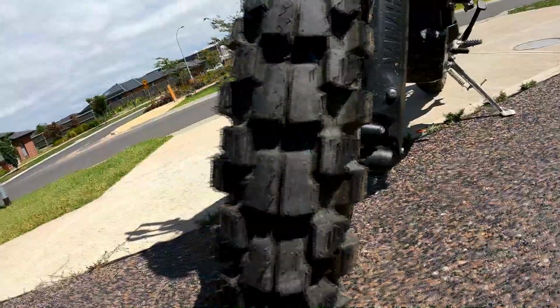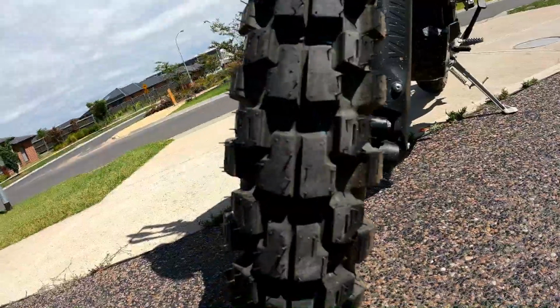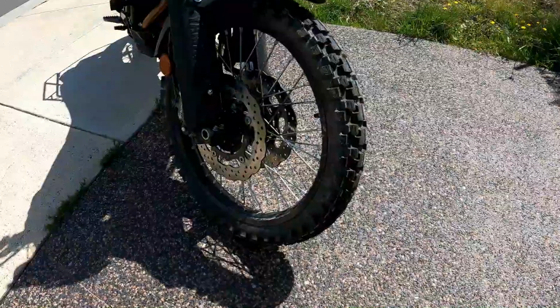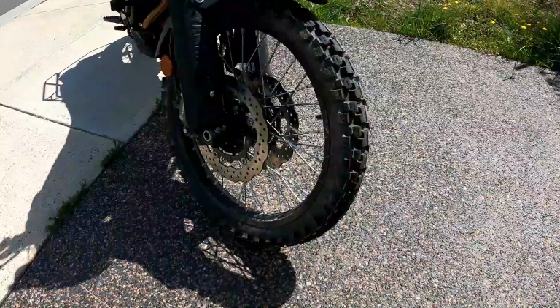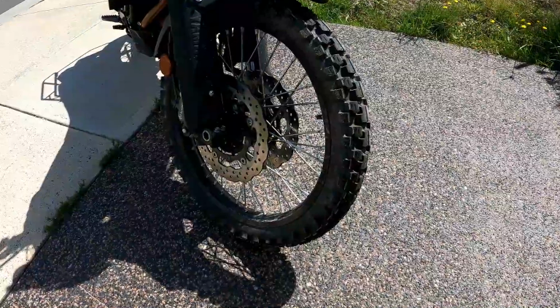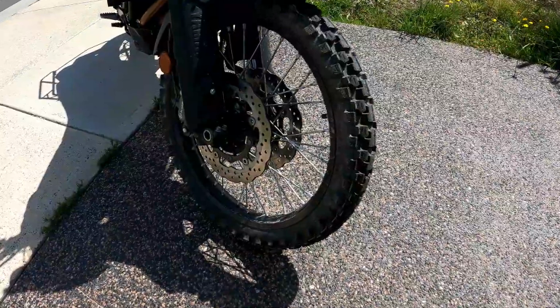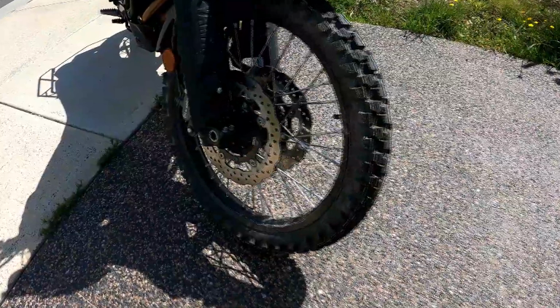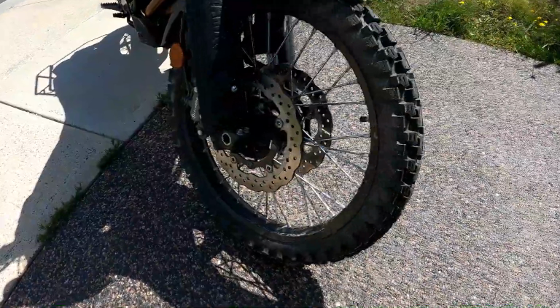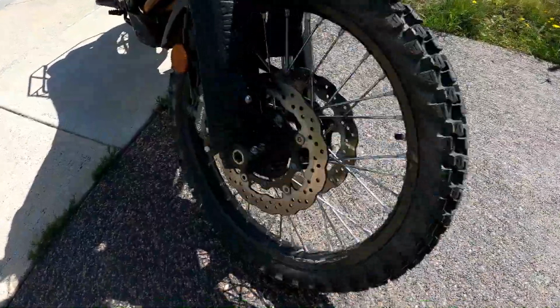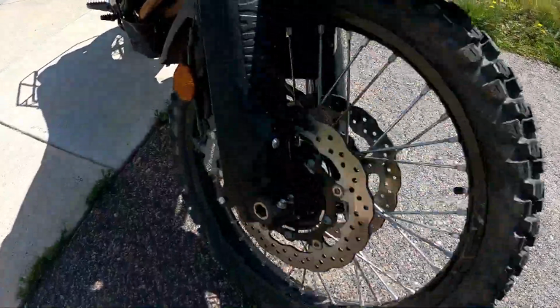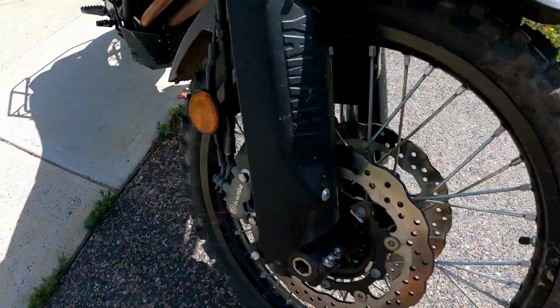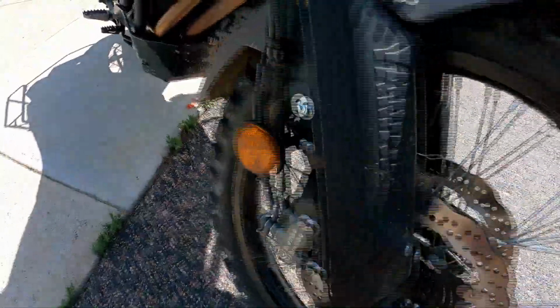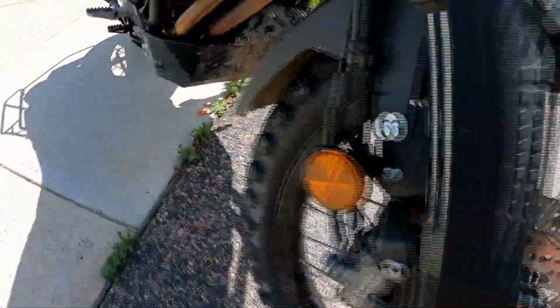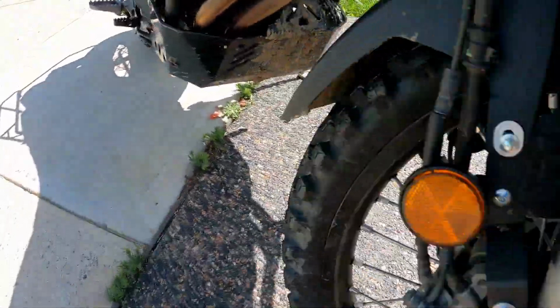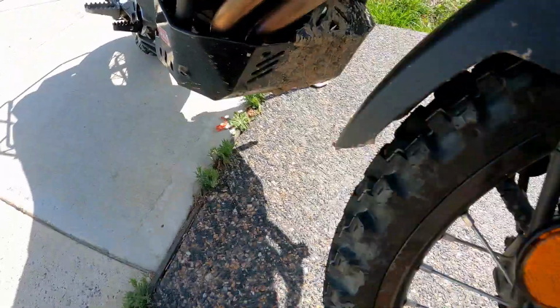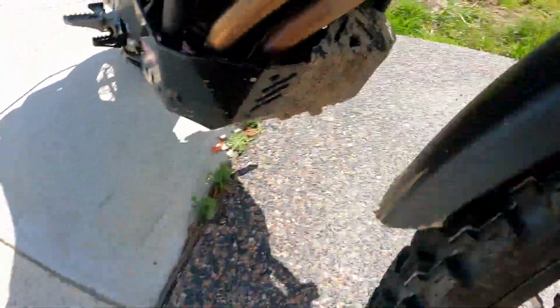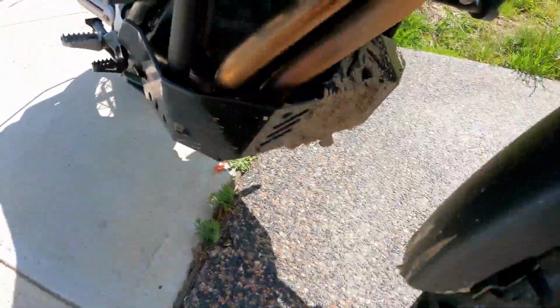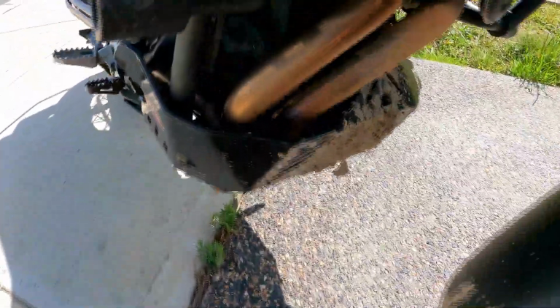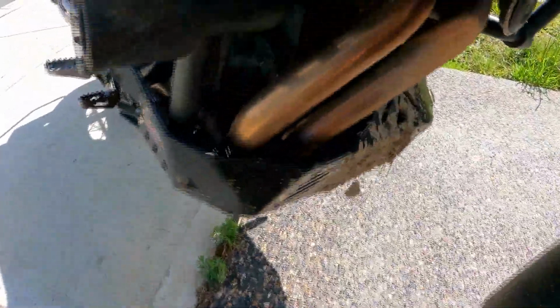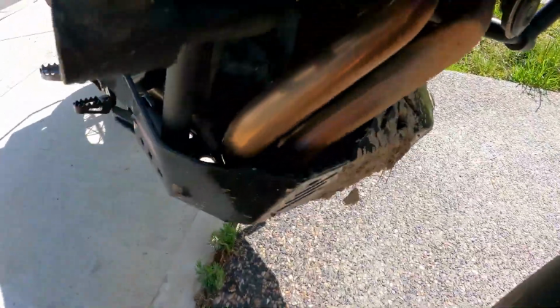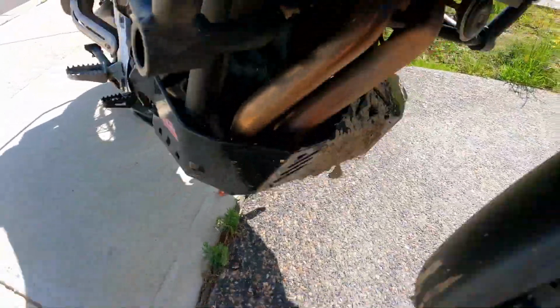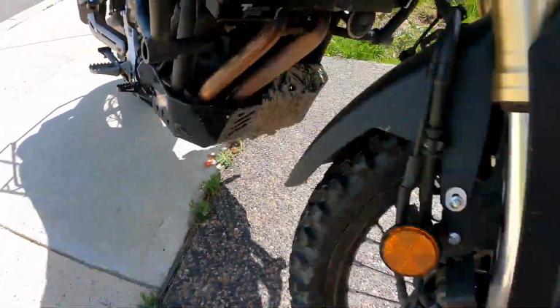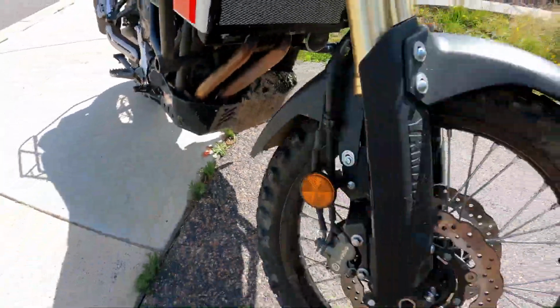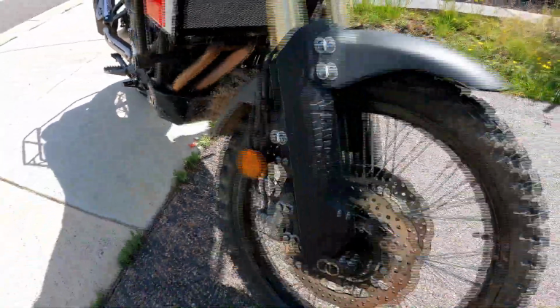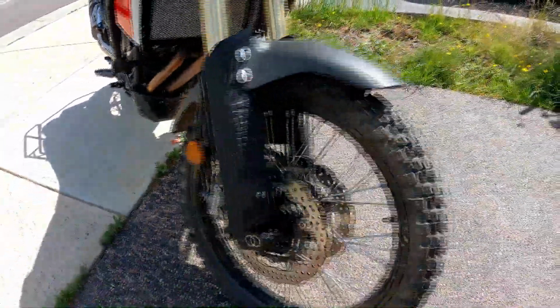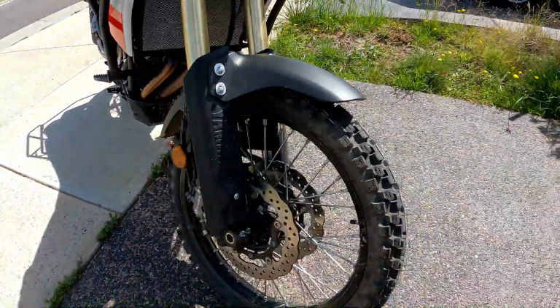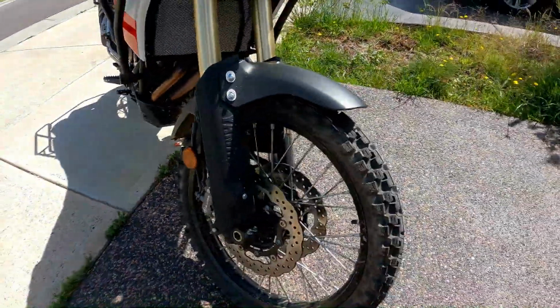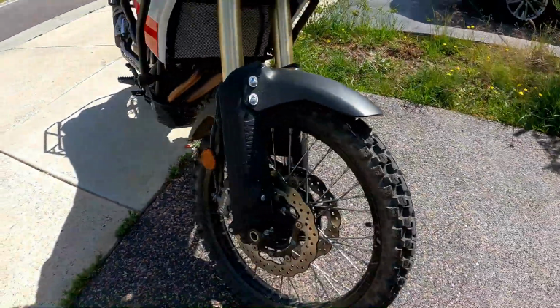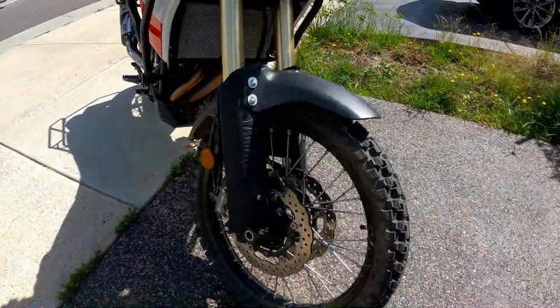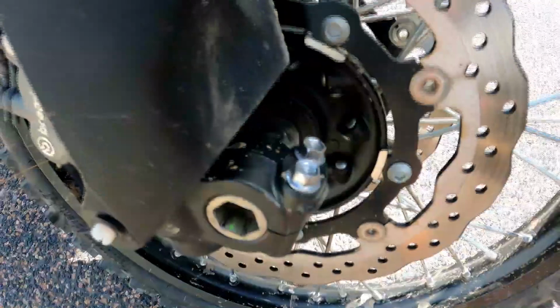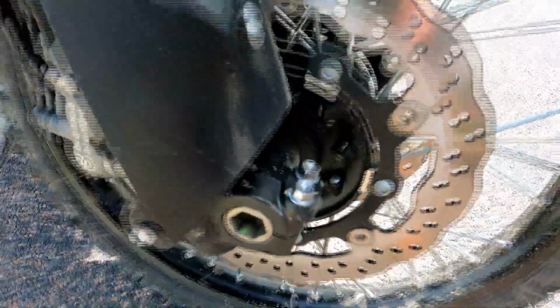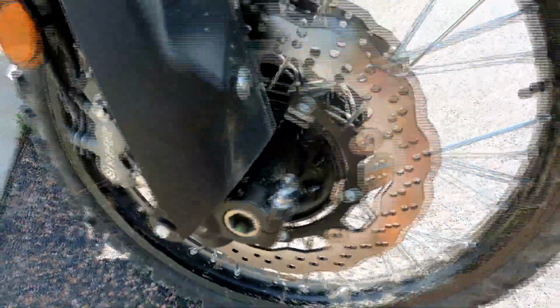However, as soon as you hit the dirt, it is an entirely different thing altogether compared to the previous stock tyres that come with the bike.